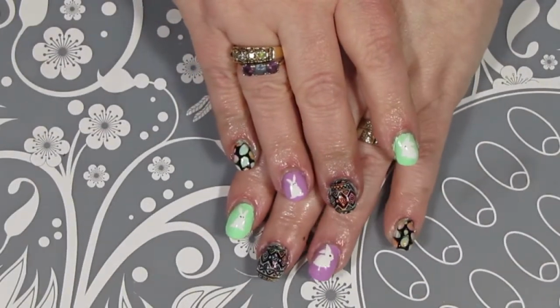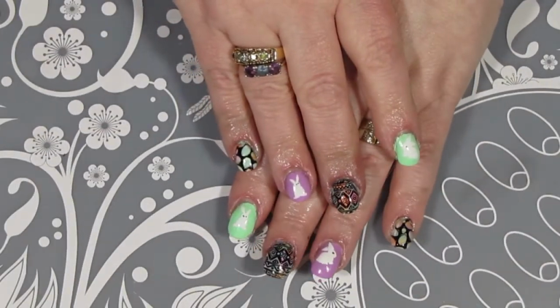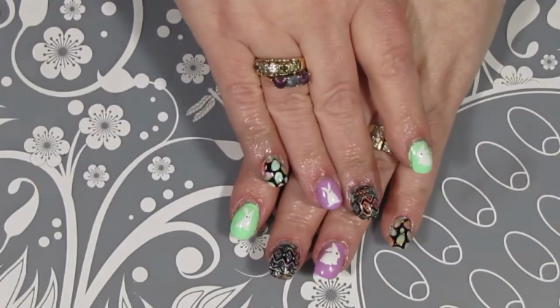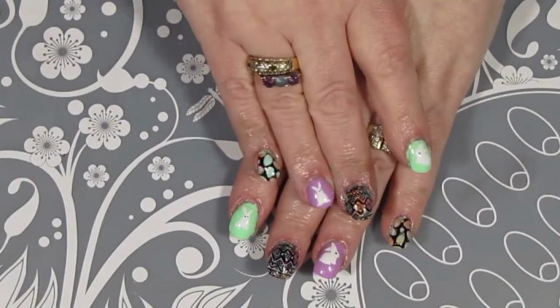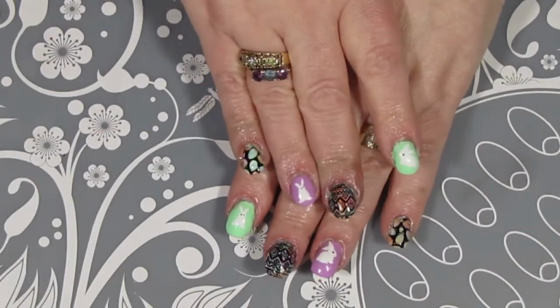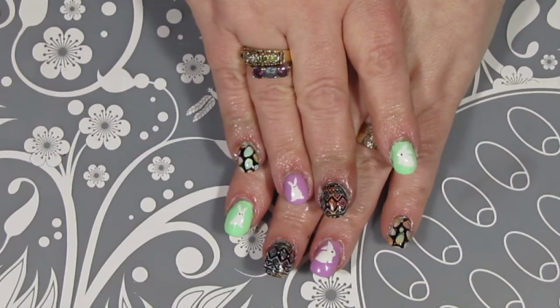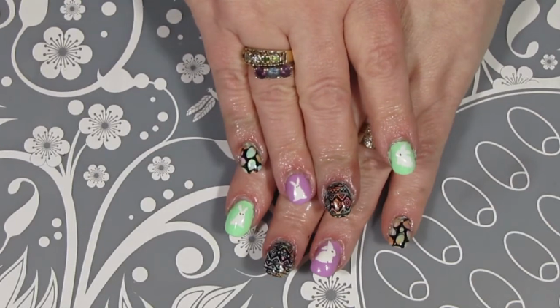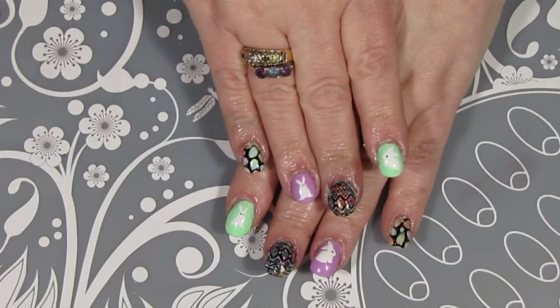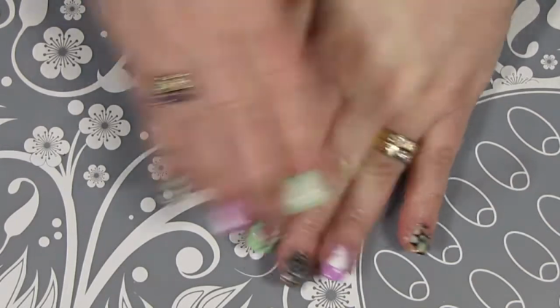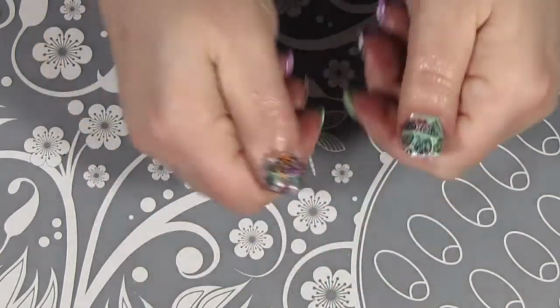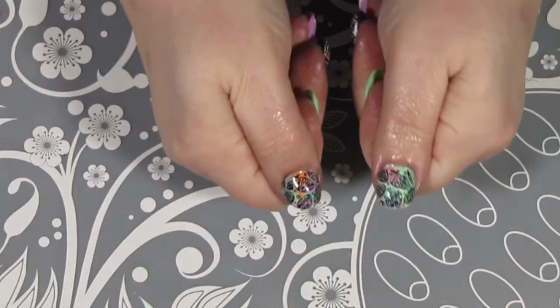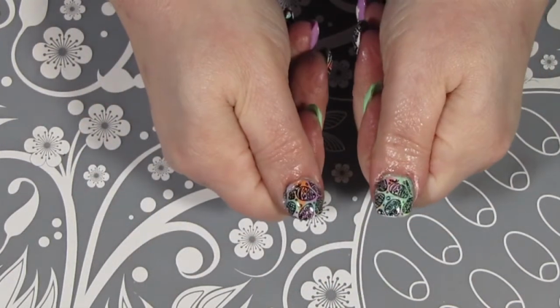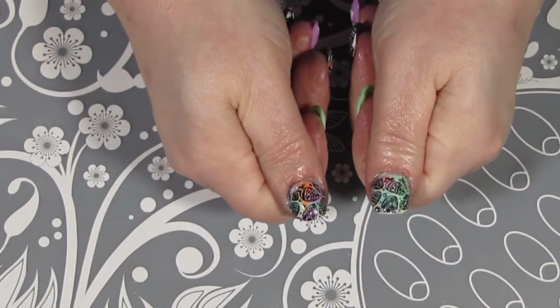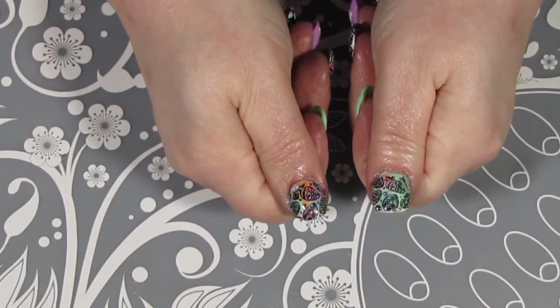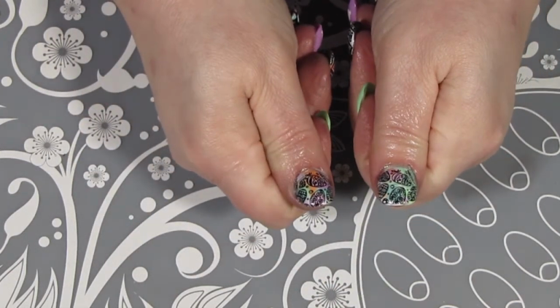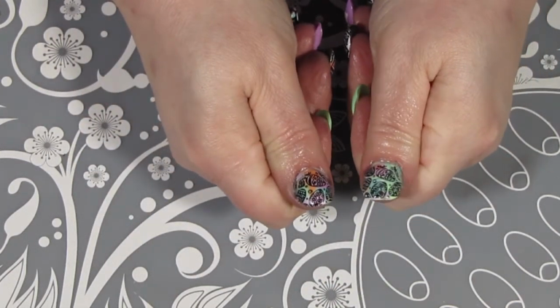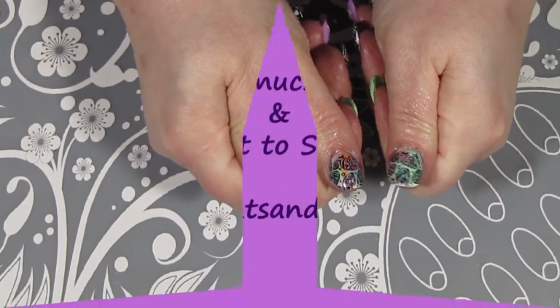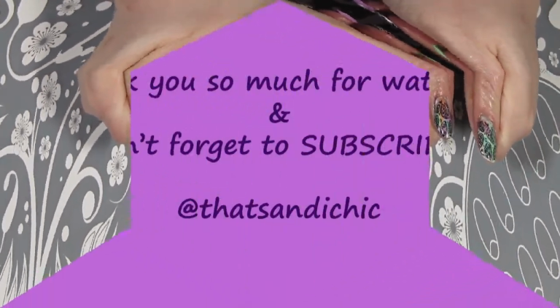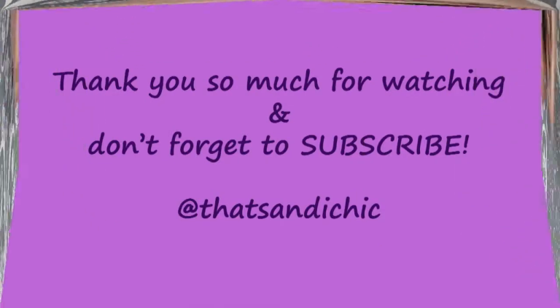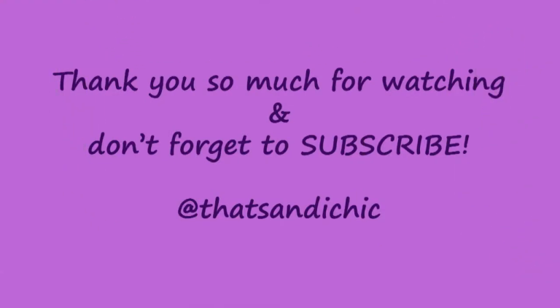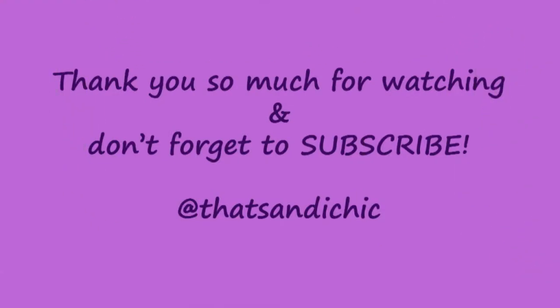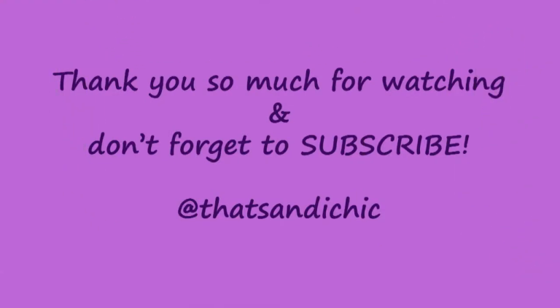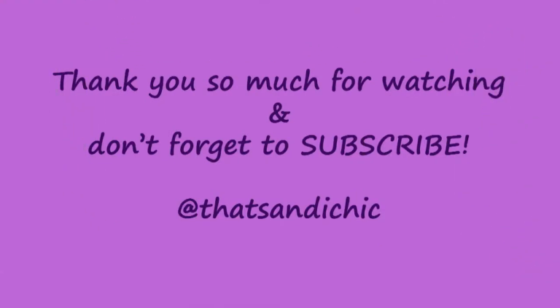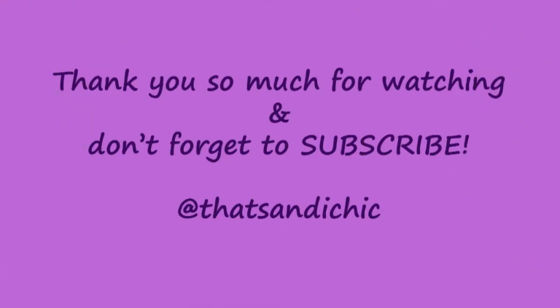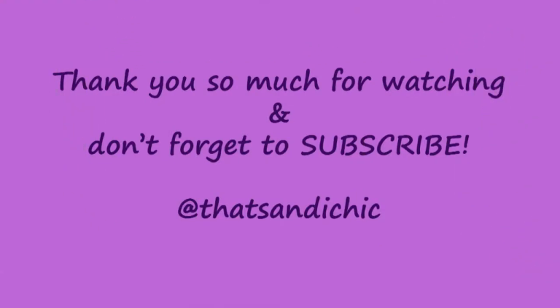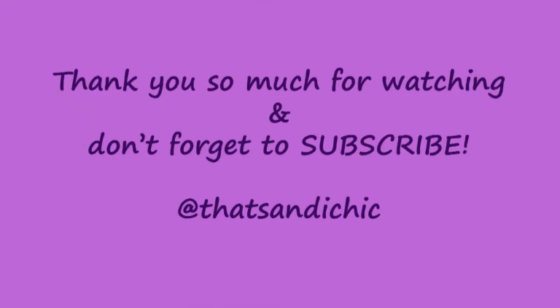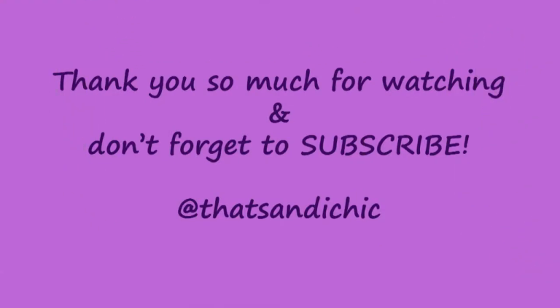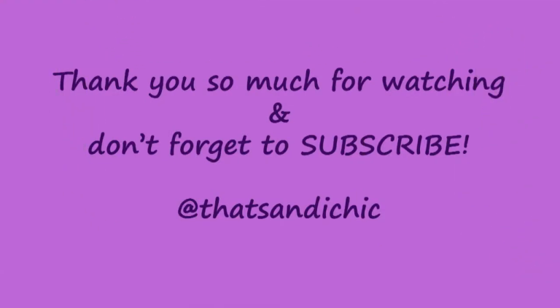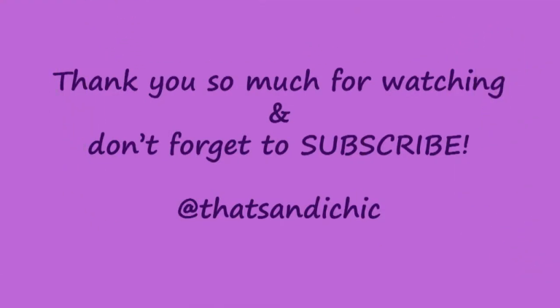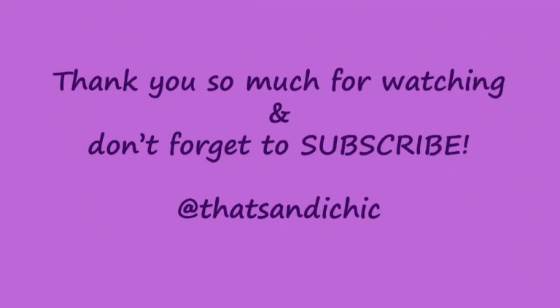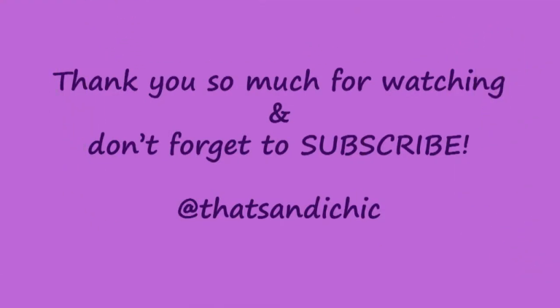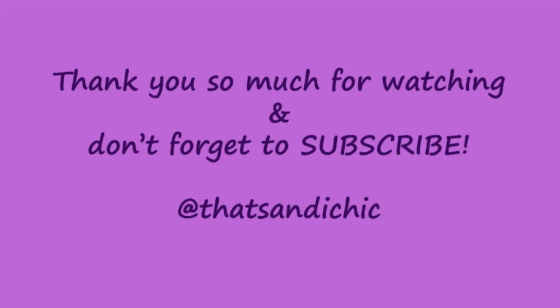I really hope that you enjoyed this video, and if you did, please go down and hit that like button, as well as subscribe and hit the post notification bell so you can find out when I upload a new video. Thank you so much for watching and have a great day.